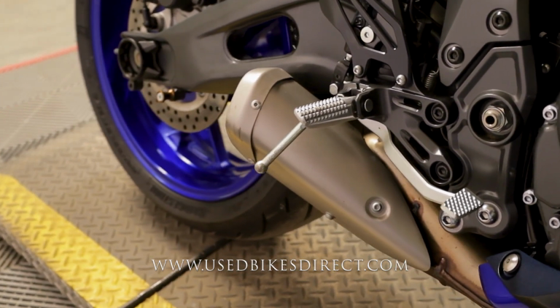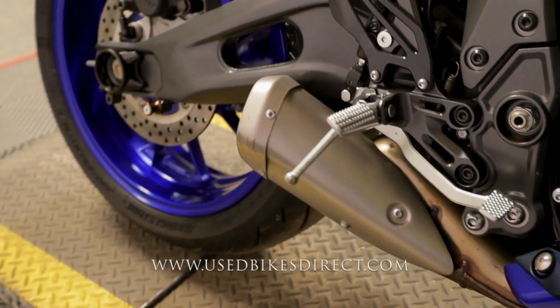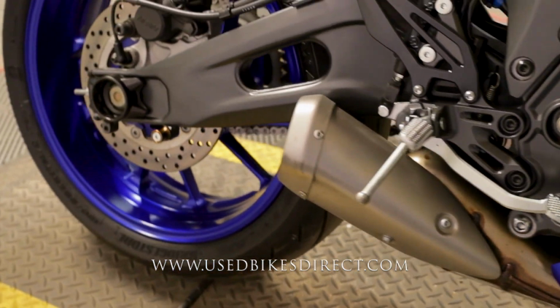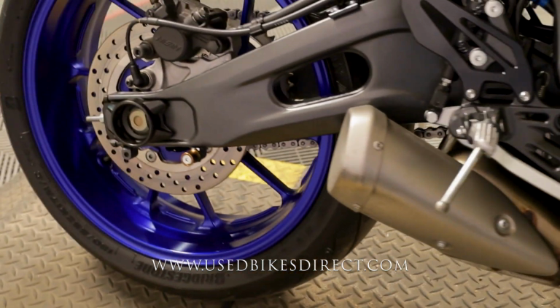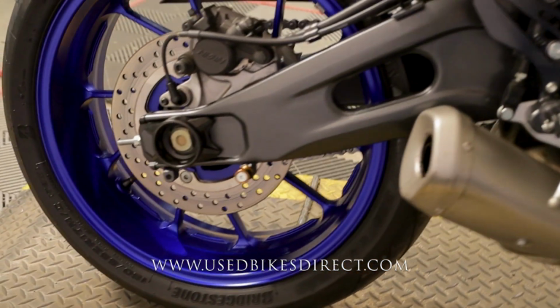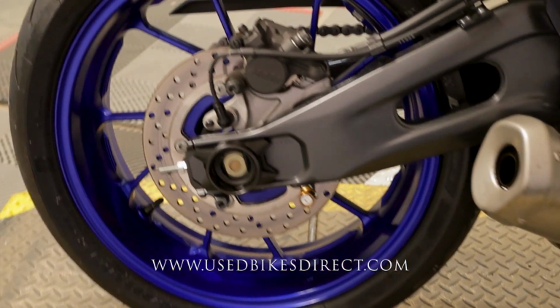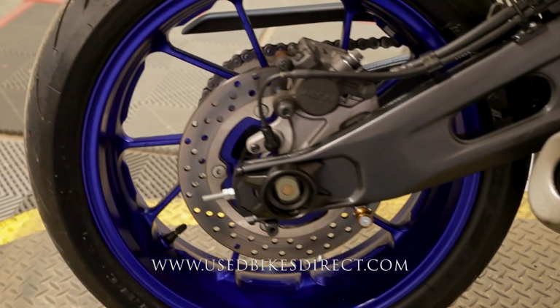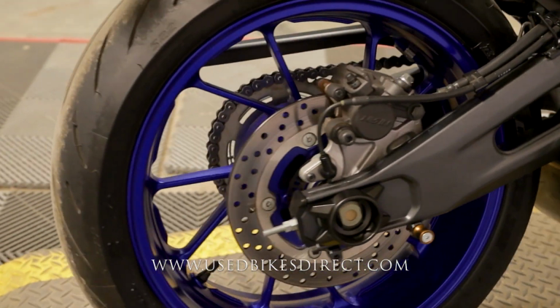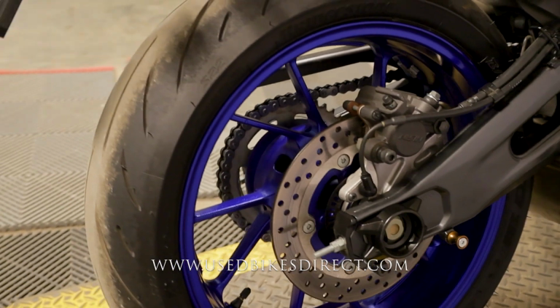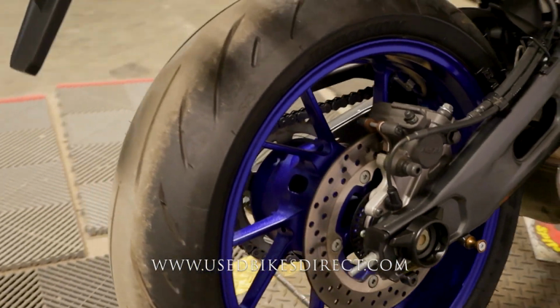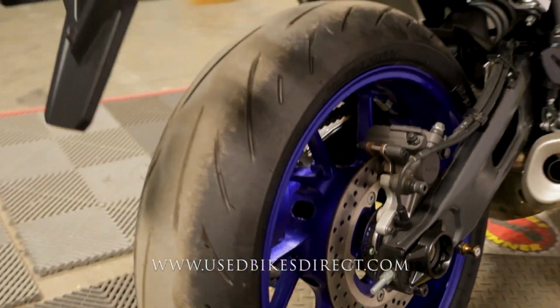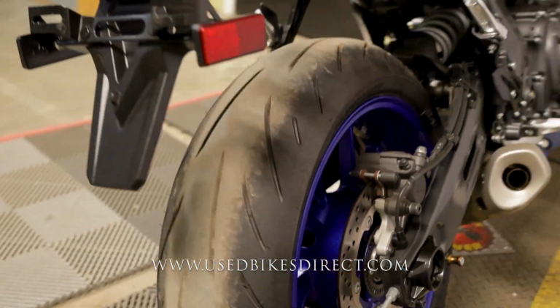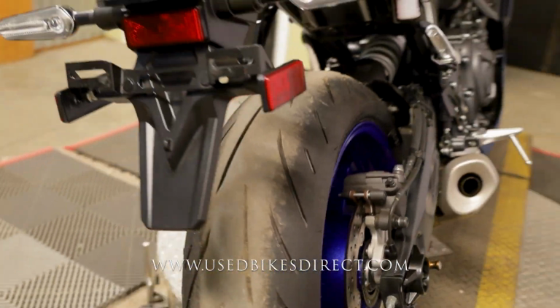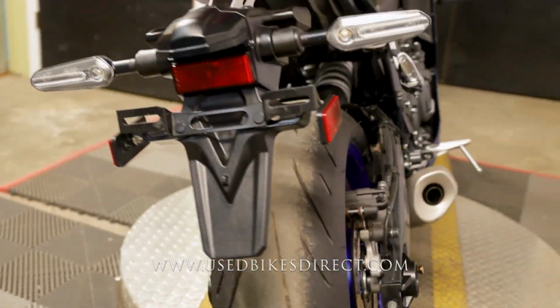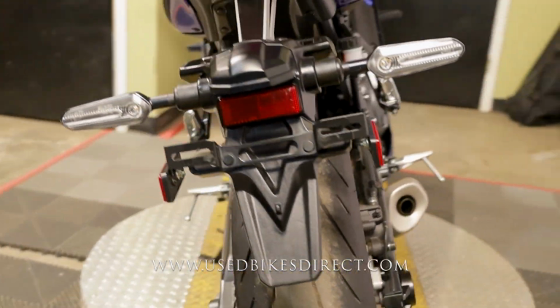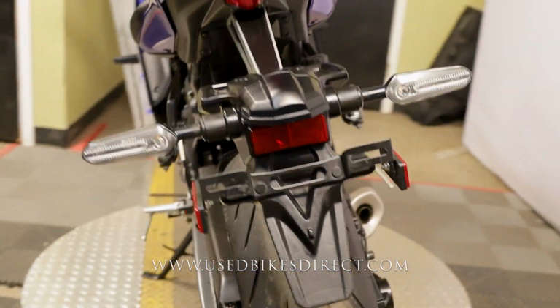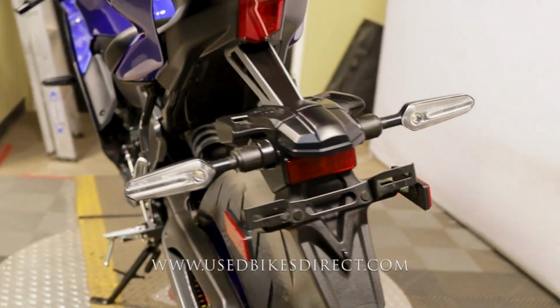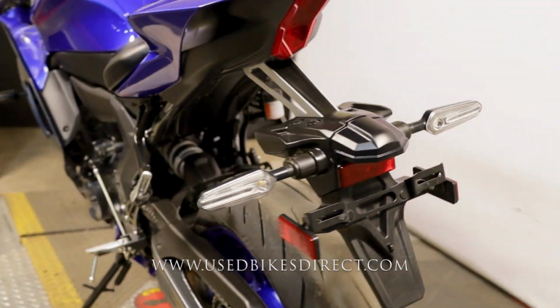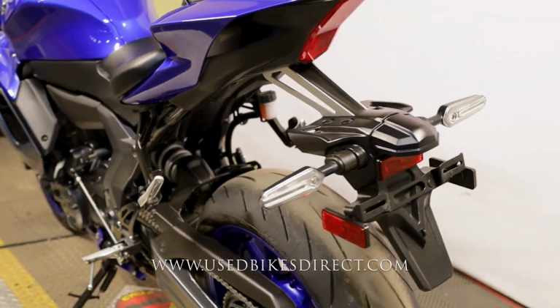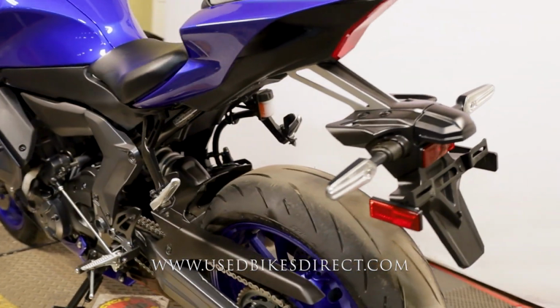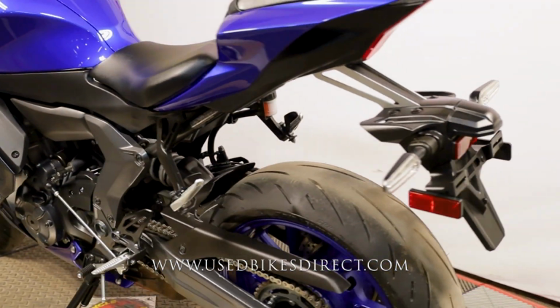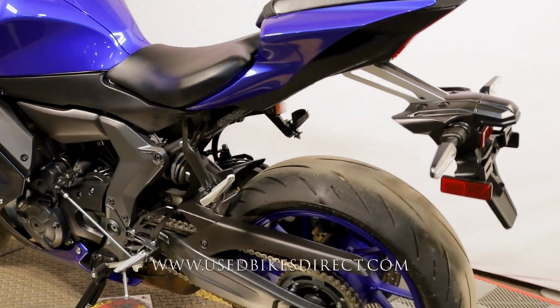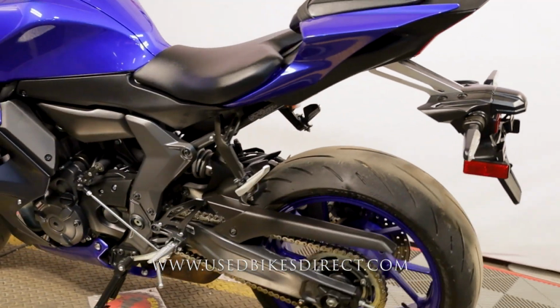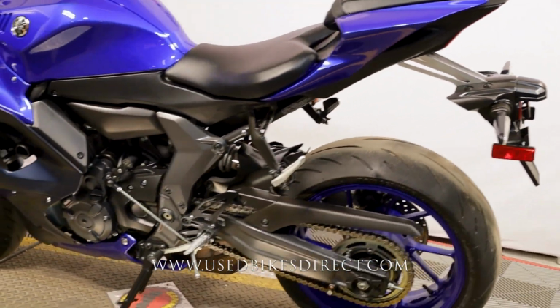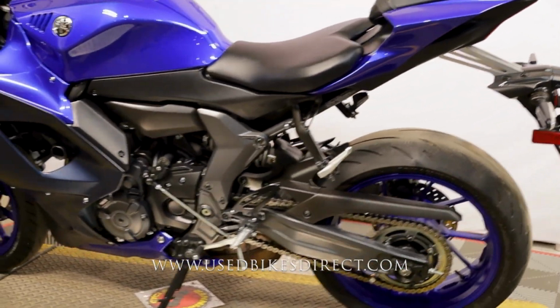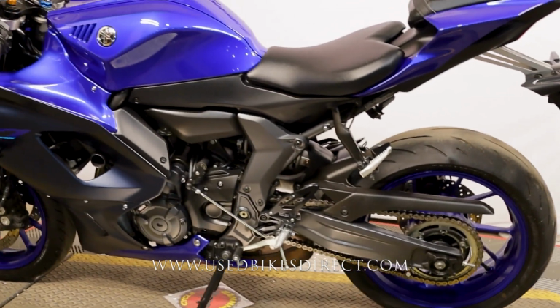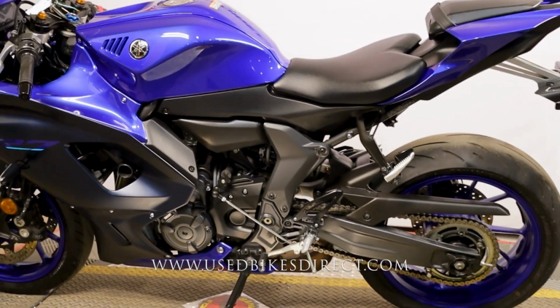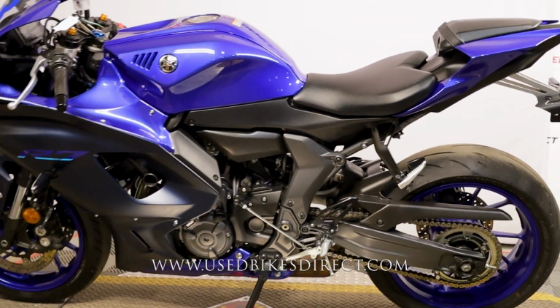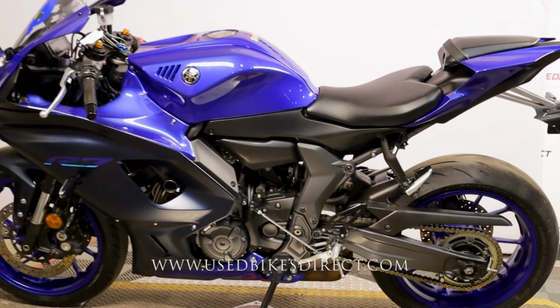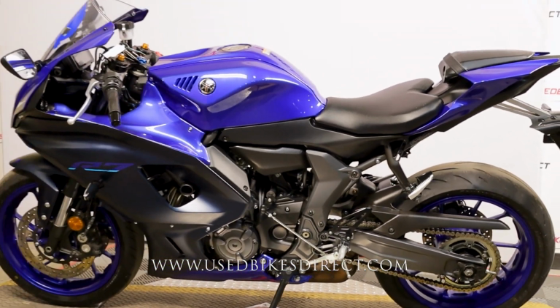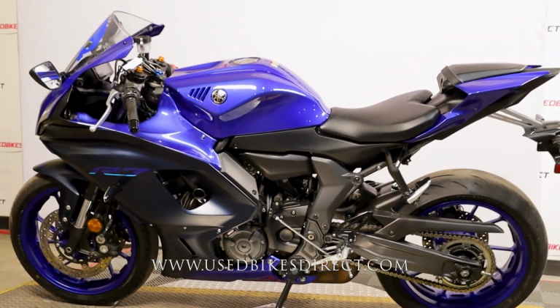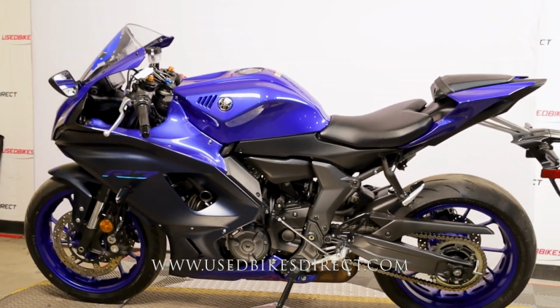And she obviously sounds and runs like new. Remember guys, find us on the web at usedbikesdirect.com or give us a call with any questions at 866-576-2453.